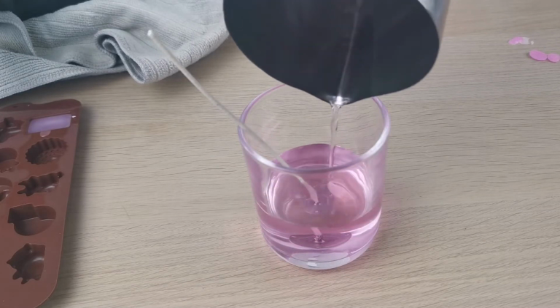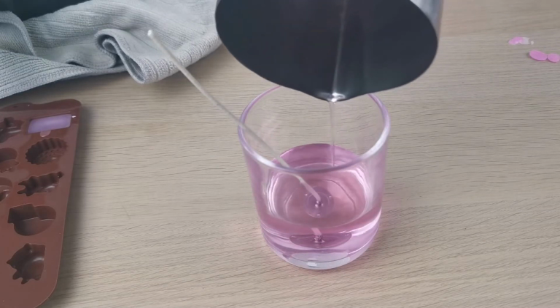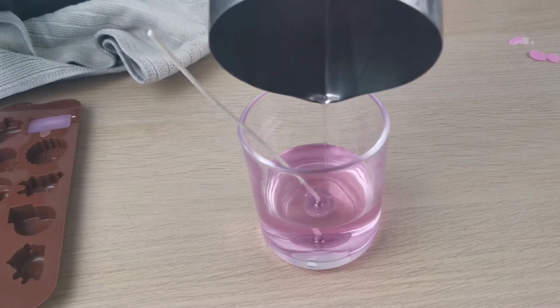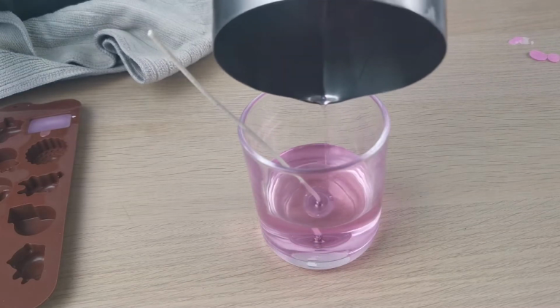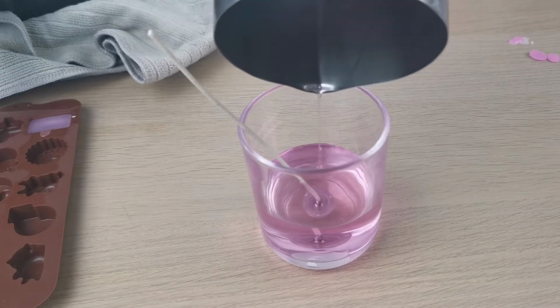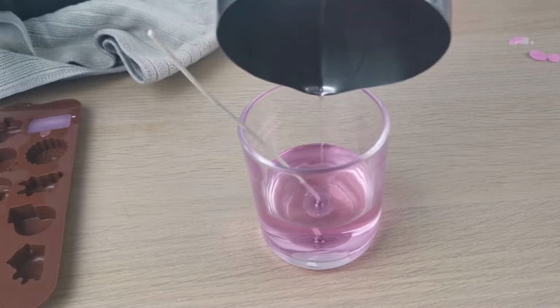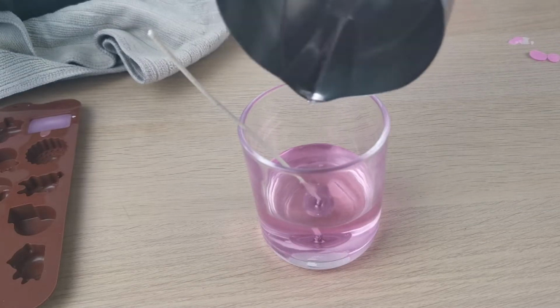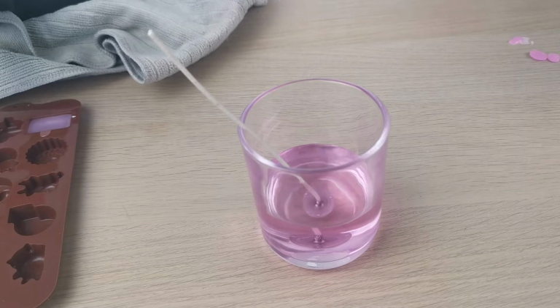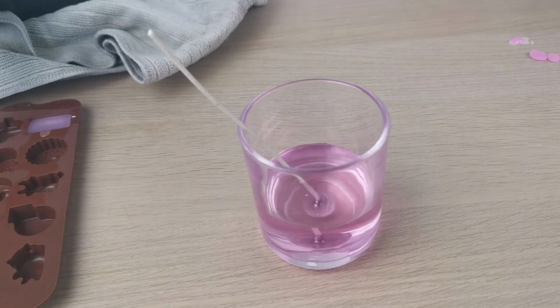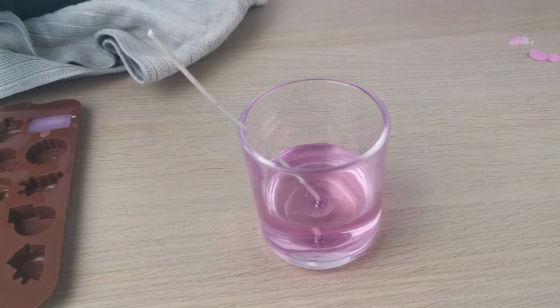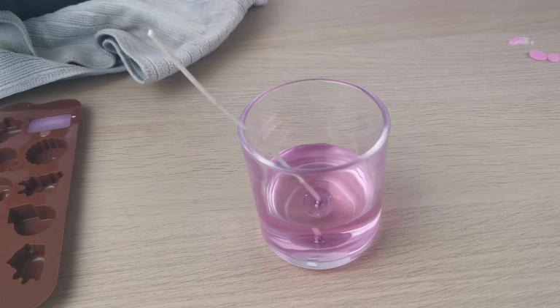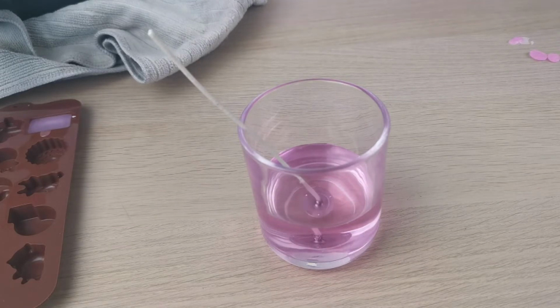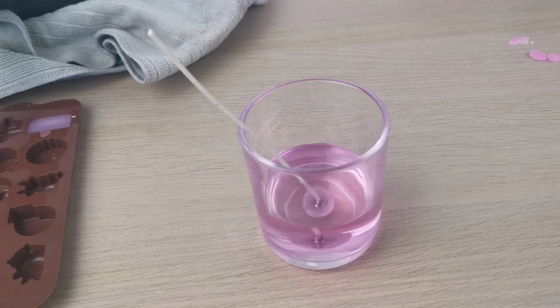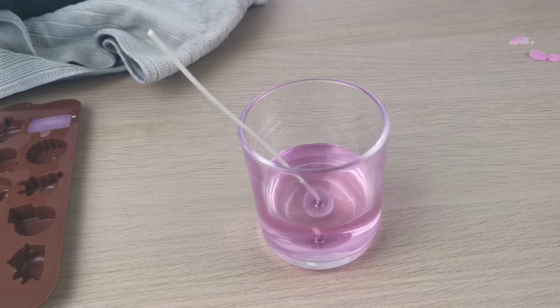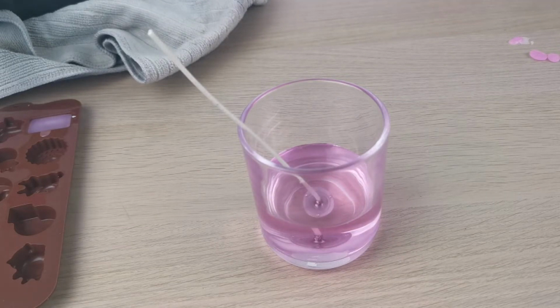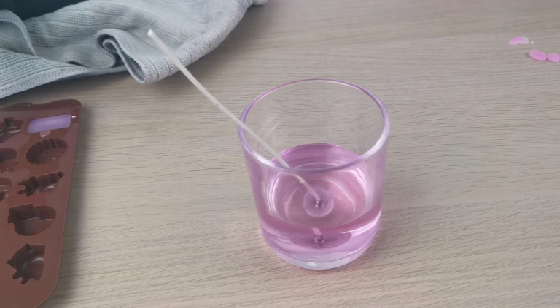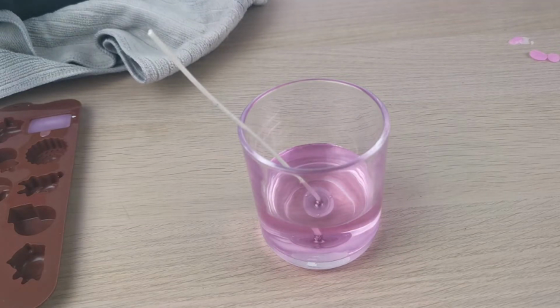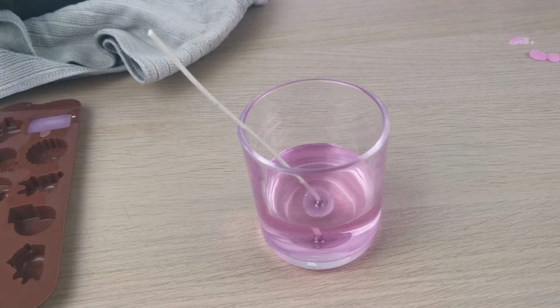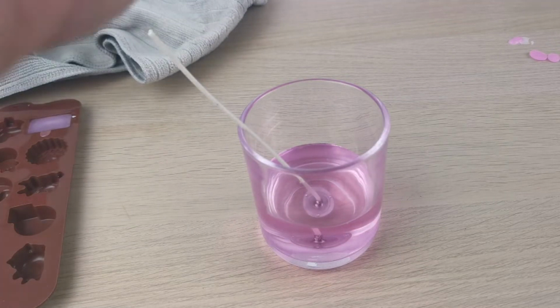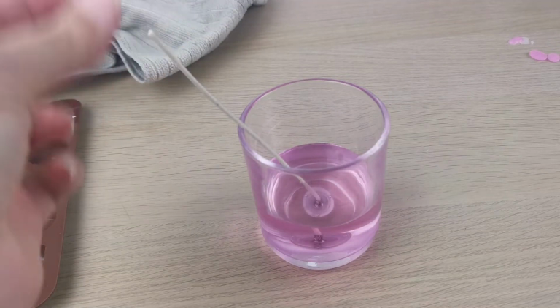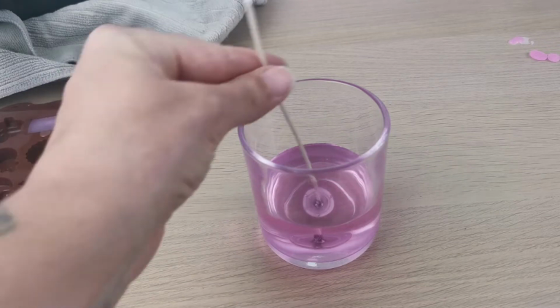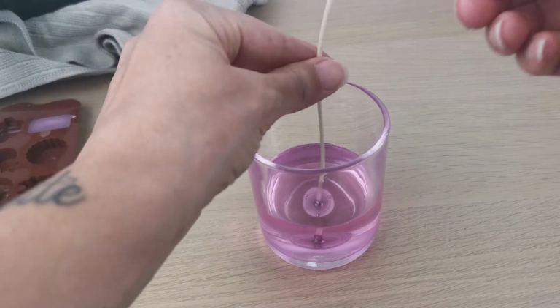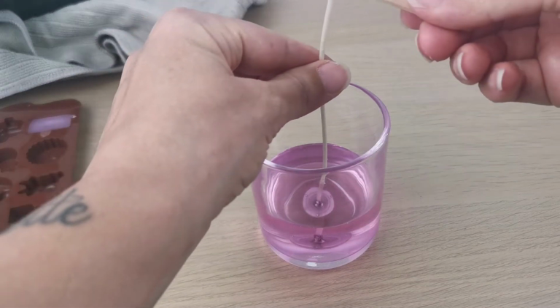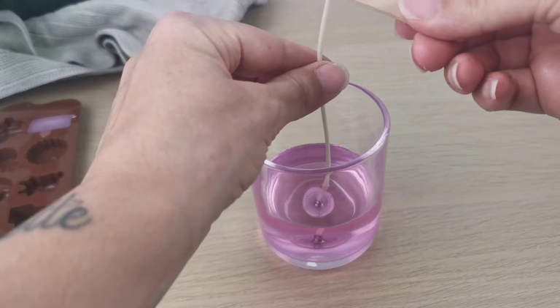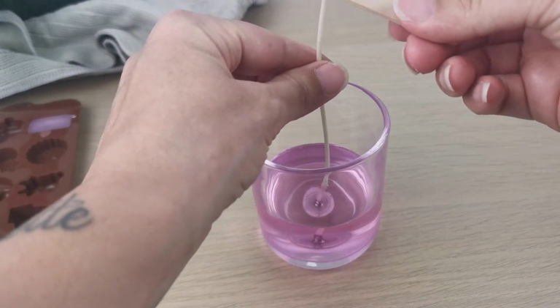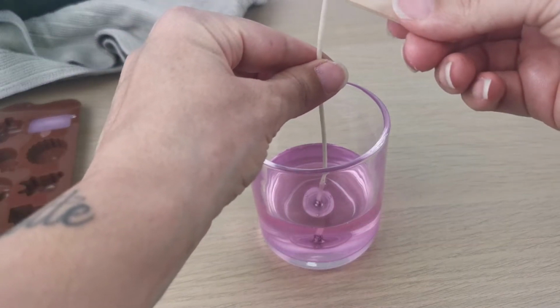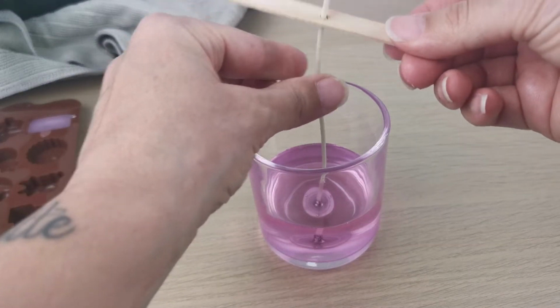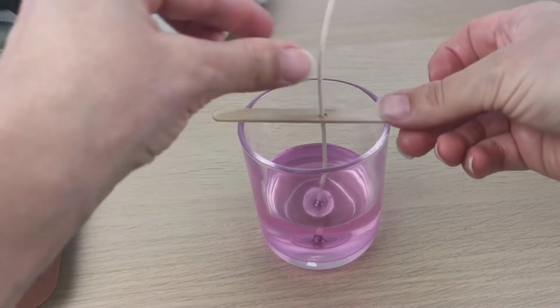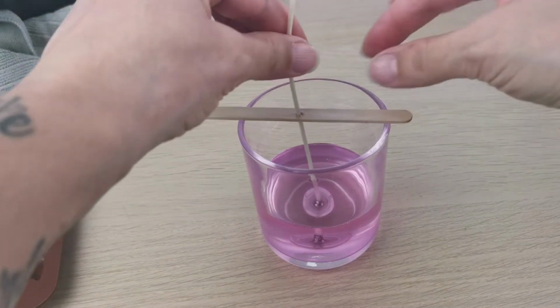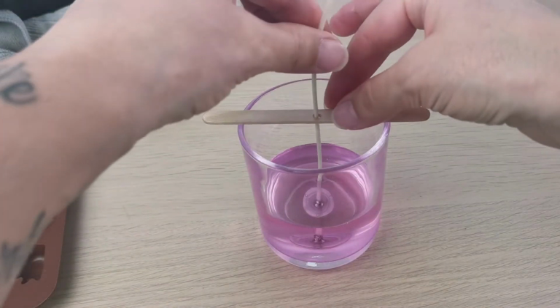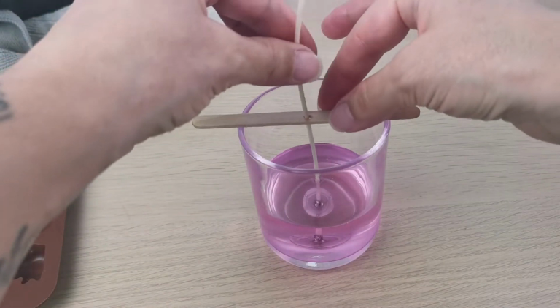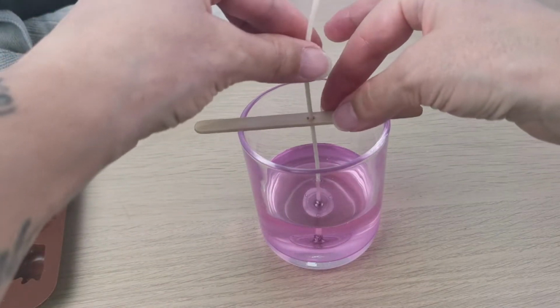Now I'm pouring my wax into the vessel — this is container wax, I'm not using the same wax as I'm using for the embeds. It looks very light.